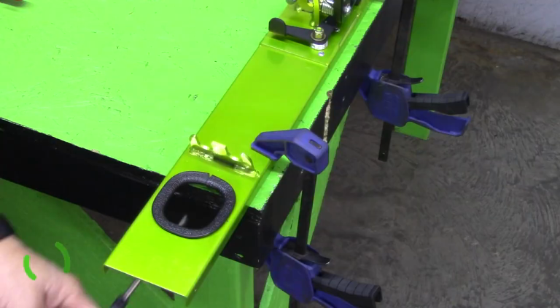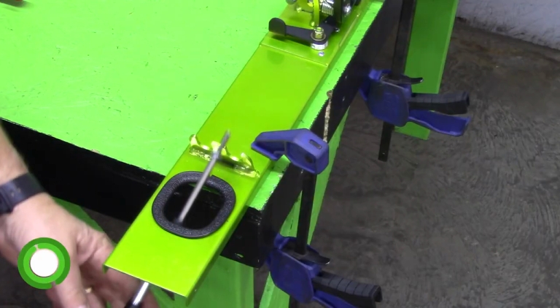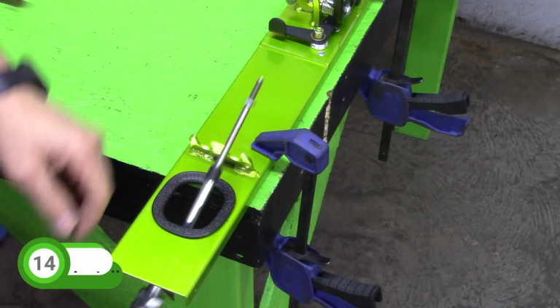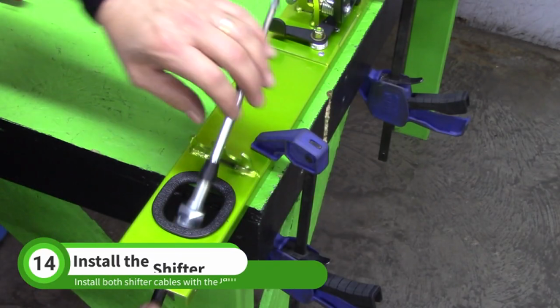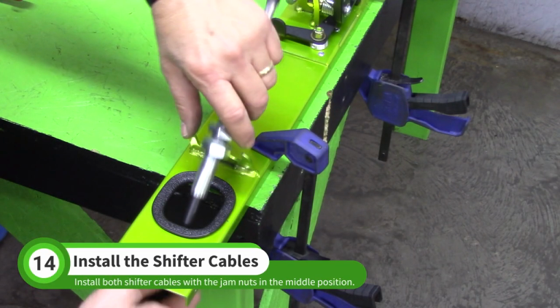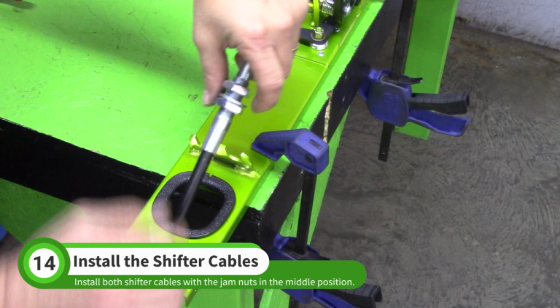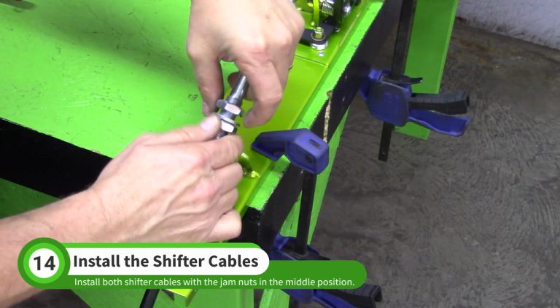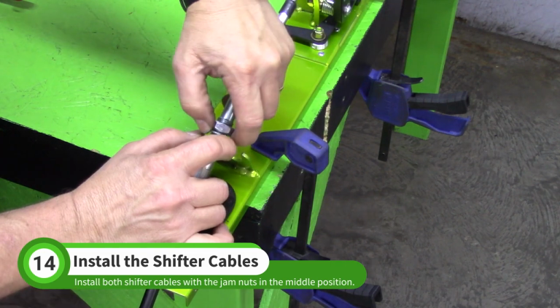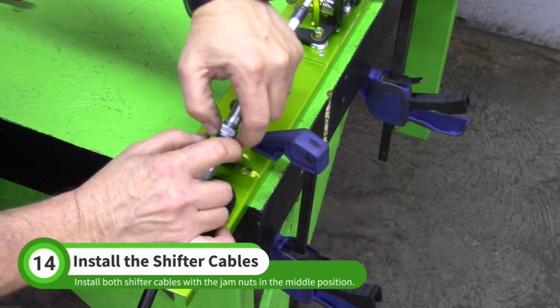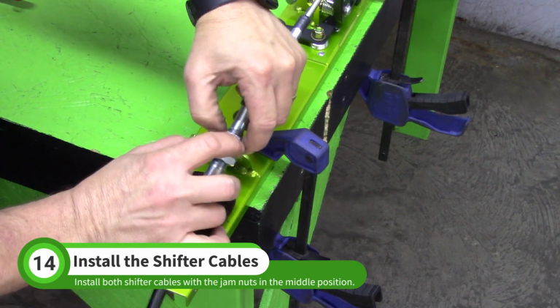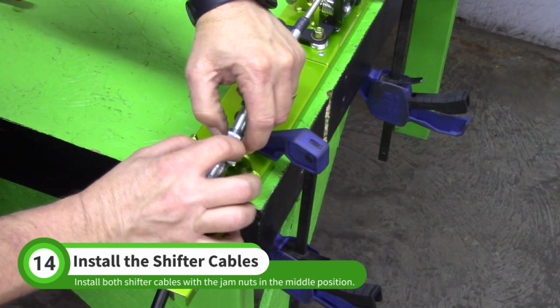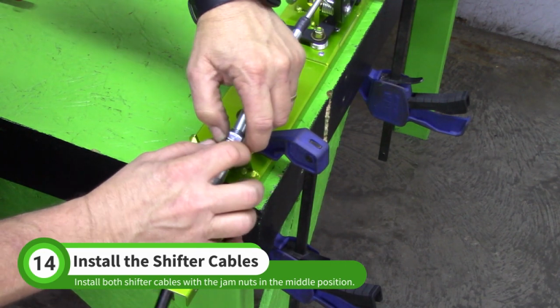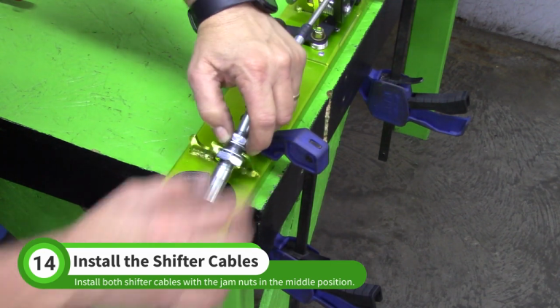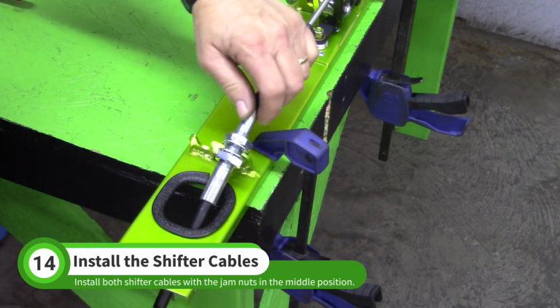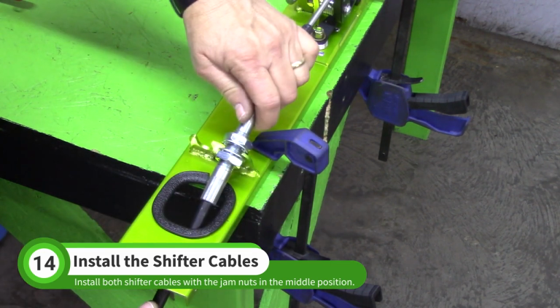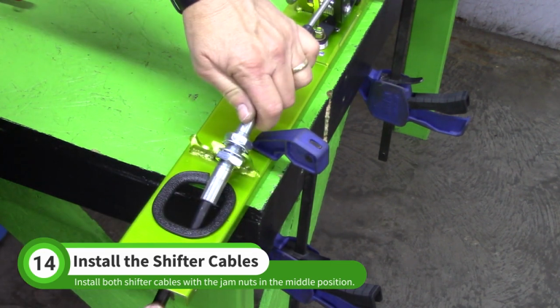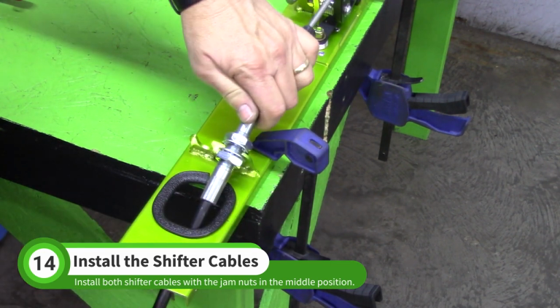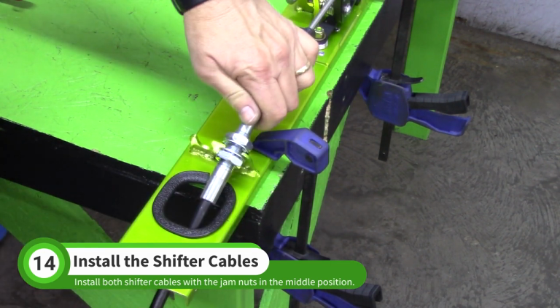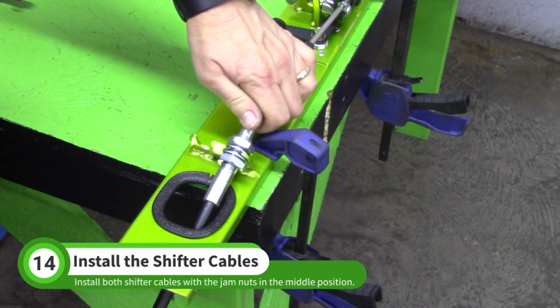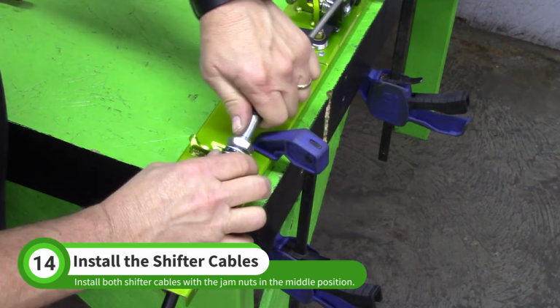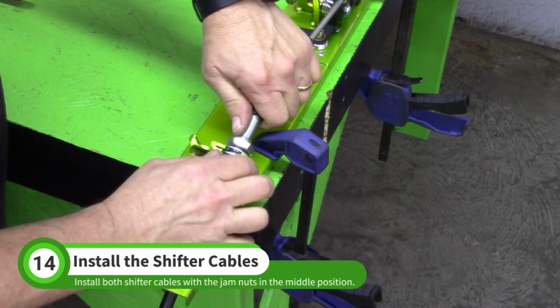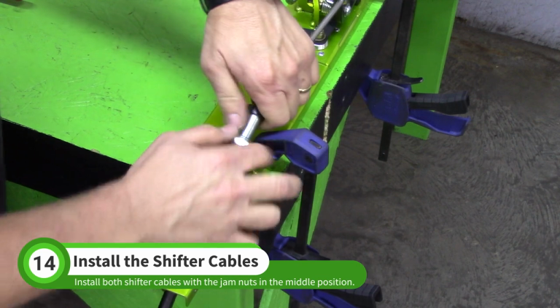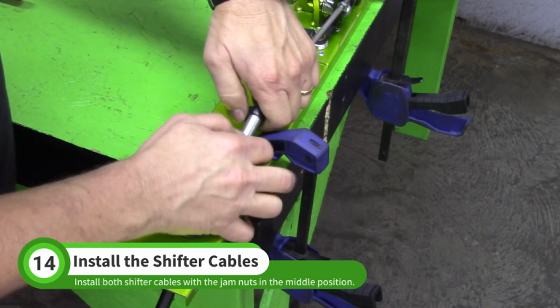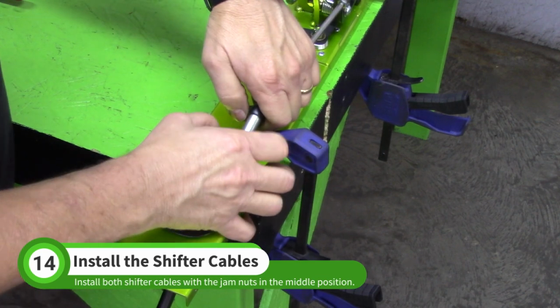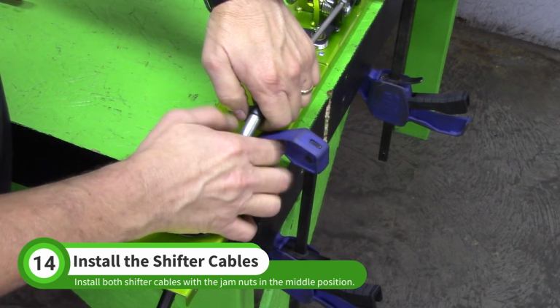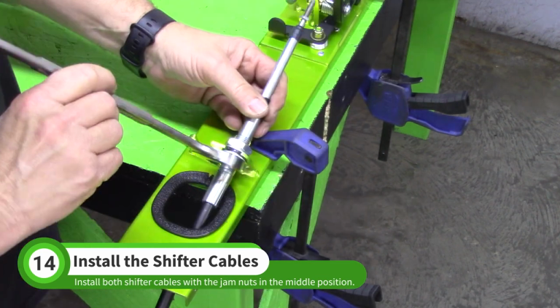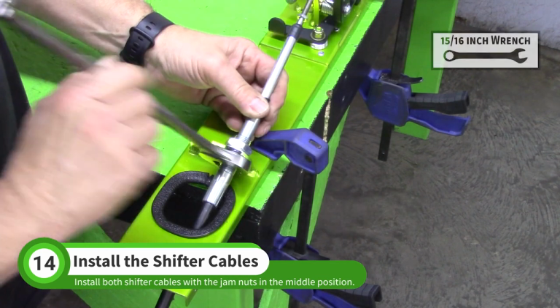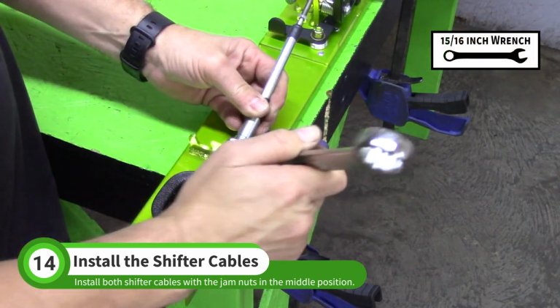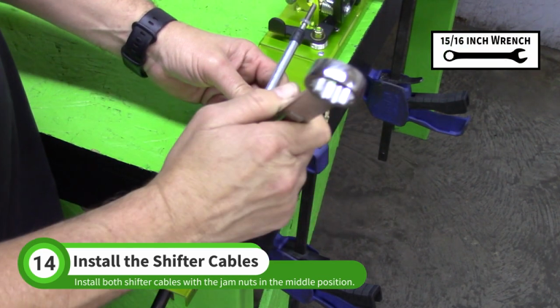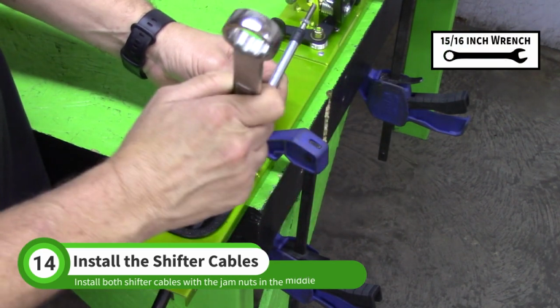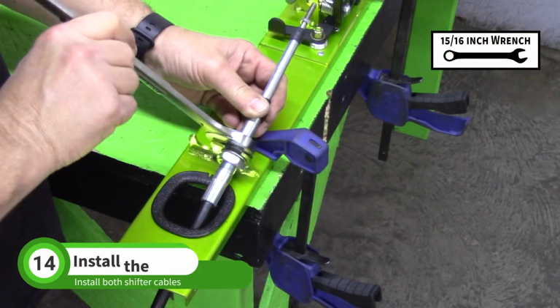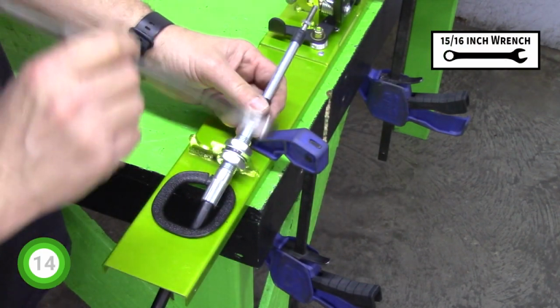Slip the shifter cables up through the cutout and attach them to the cable mount. Try to have the same amount of thread showing on both sides of the jam nuts. Use a 15/16 inch wrench to tighten the jam nuts.